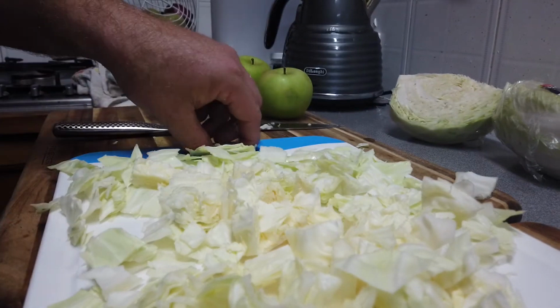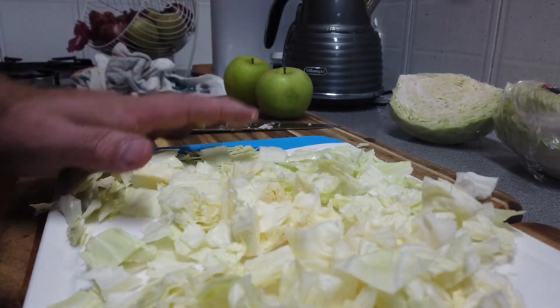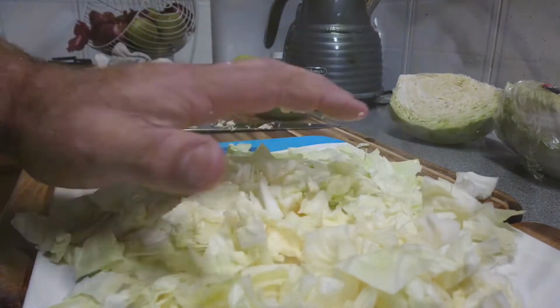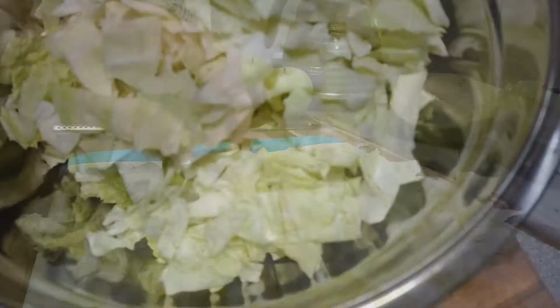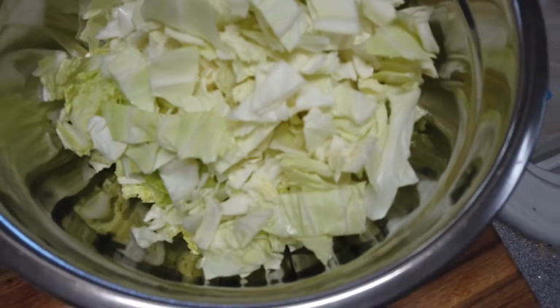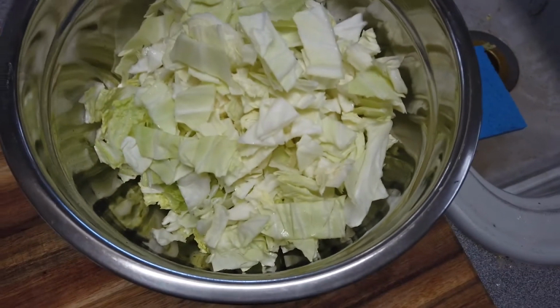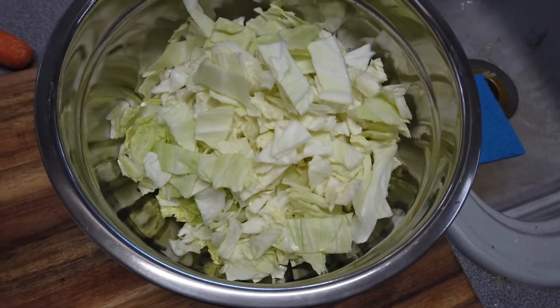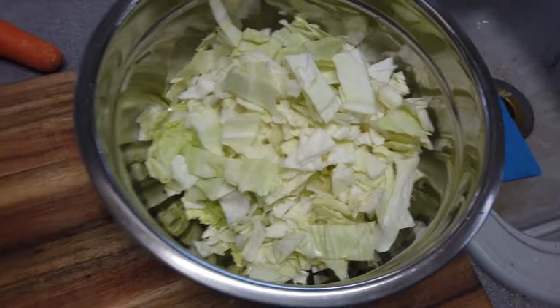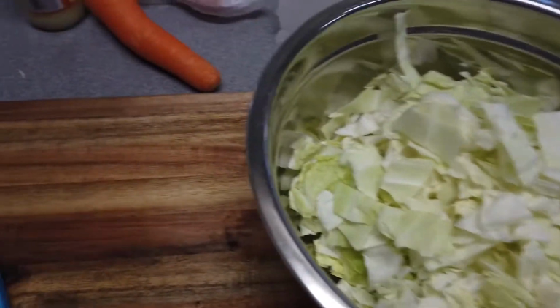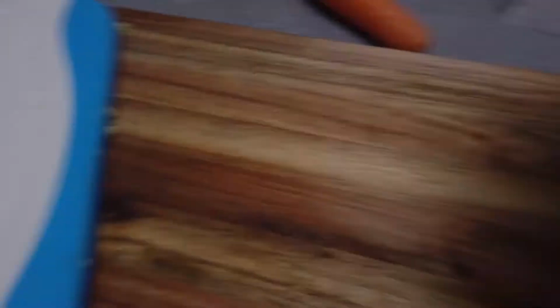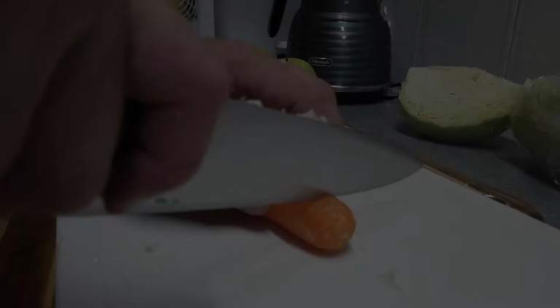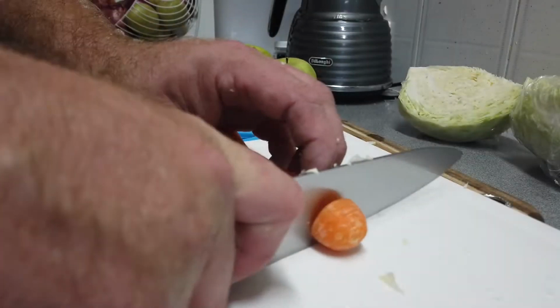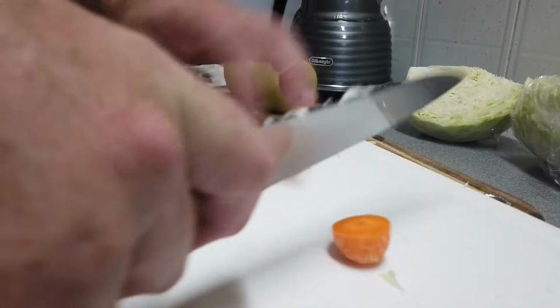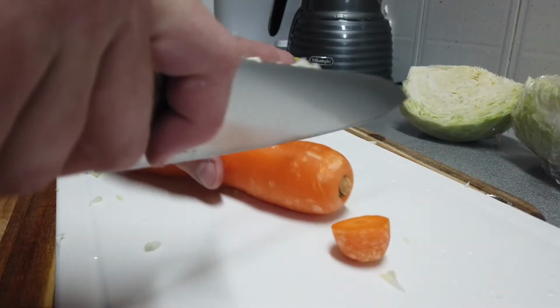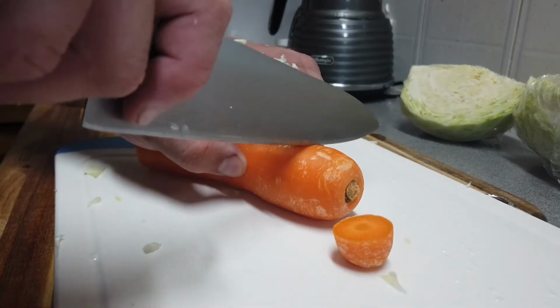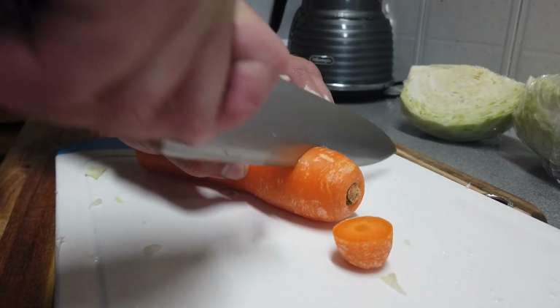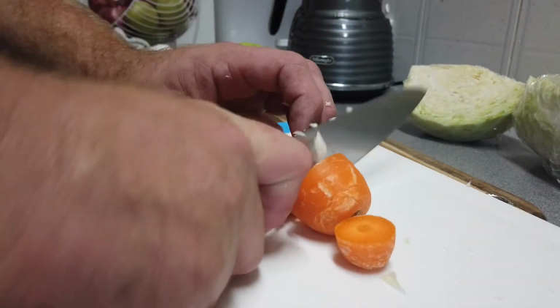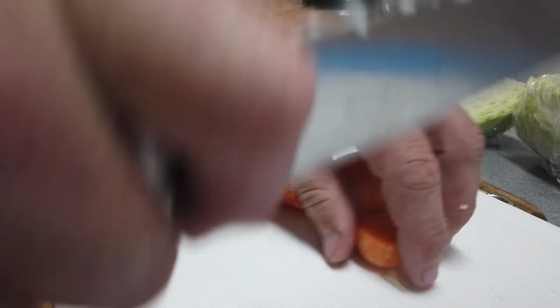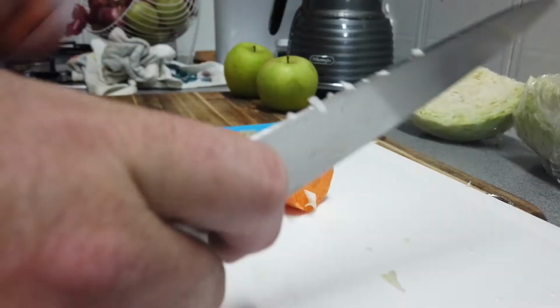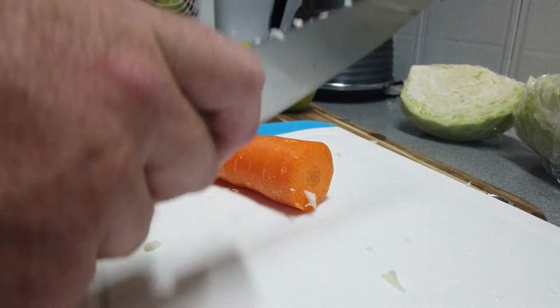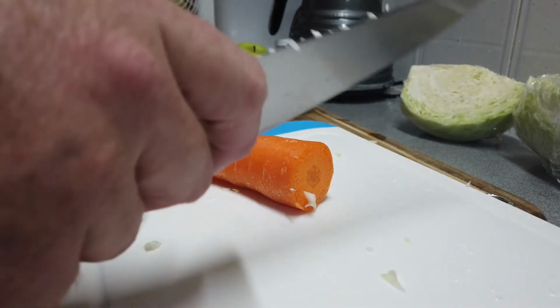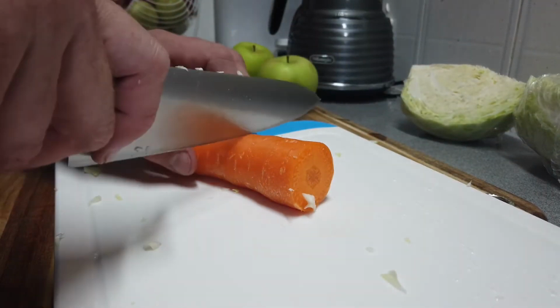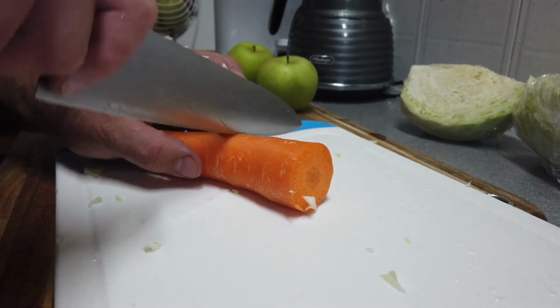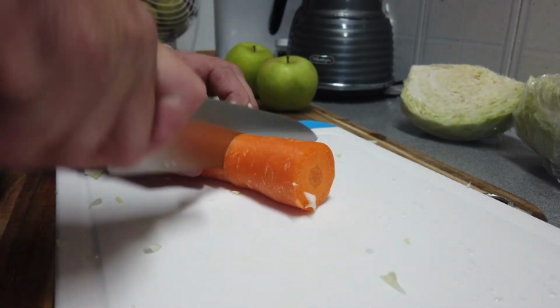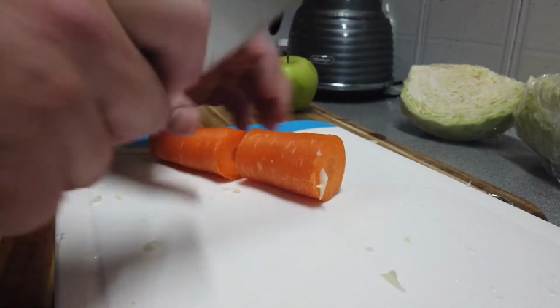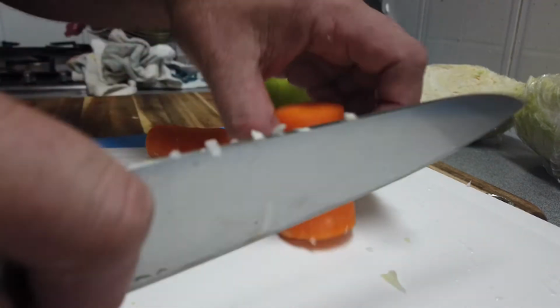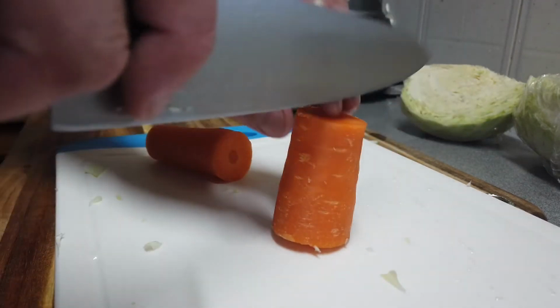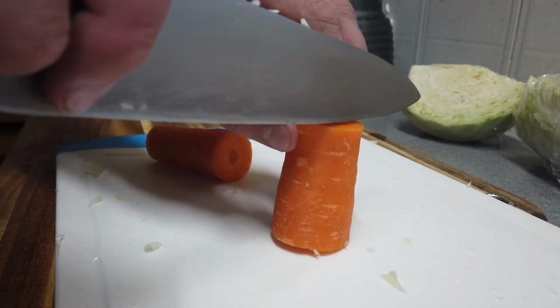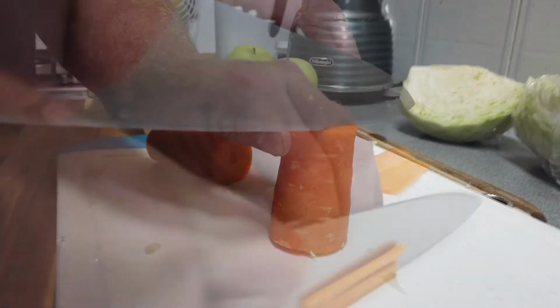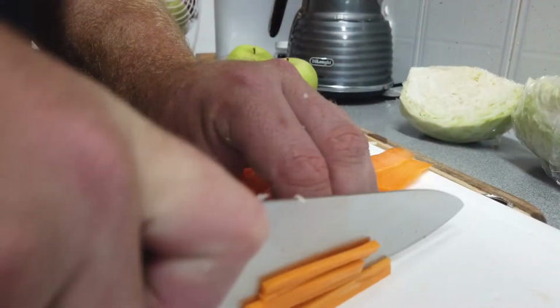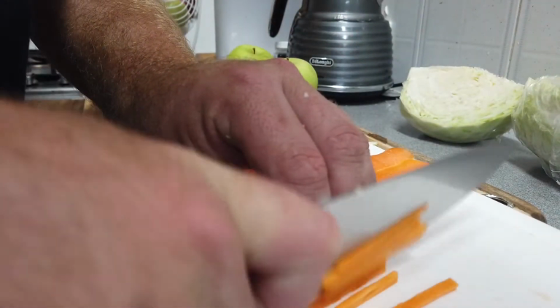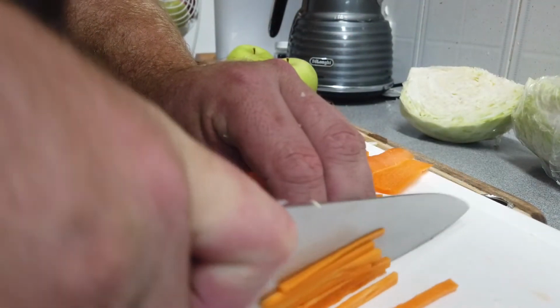Once that's in the bowl, add a bit more texture. Grab a carrot or two, depending on how crunchy you want it to be. Take off both ends — you can peel it if you choose, but the peel won't do any harm. I'm going to cut it up into little sticks.